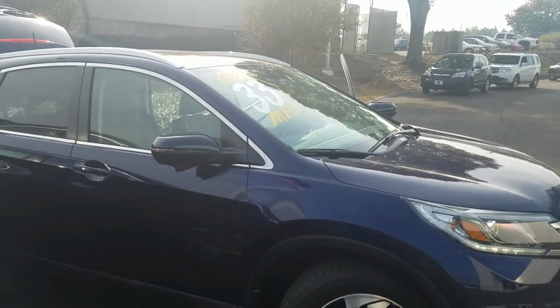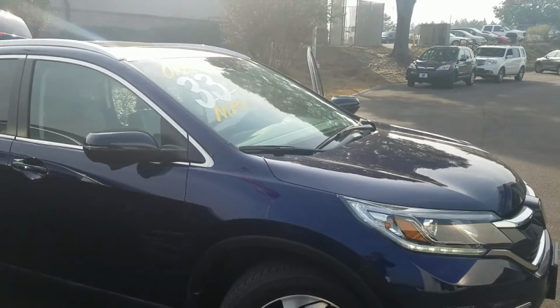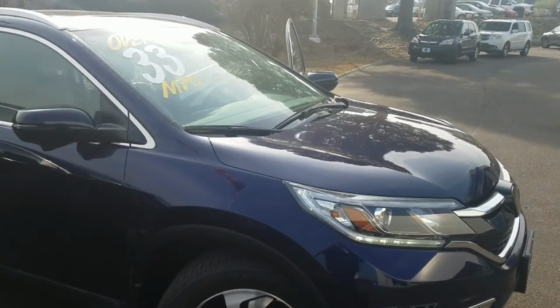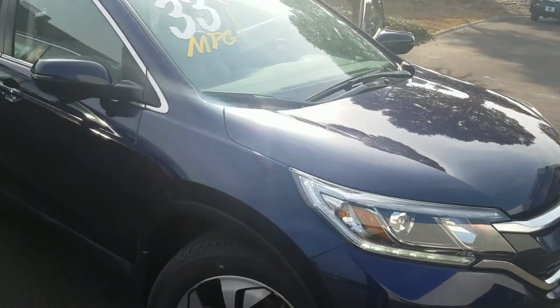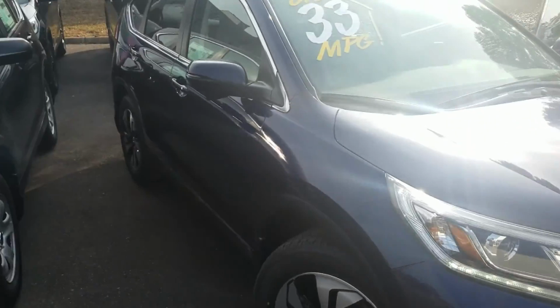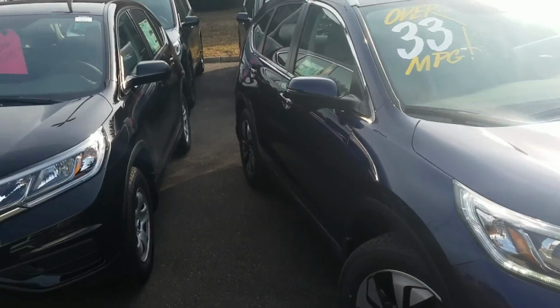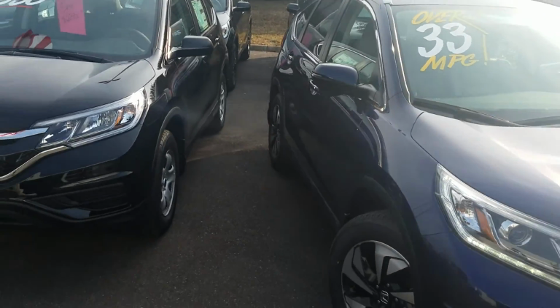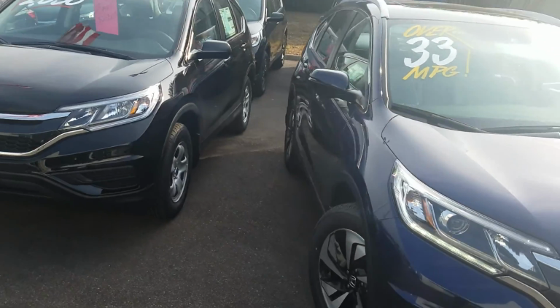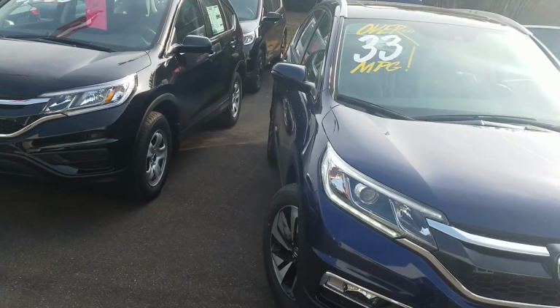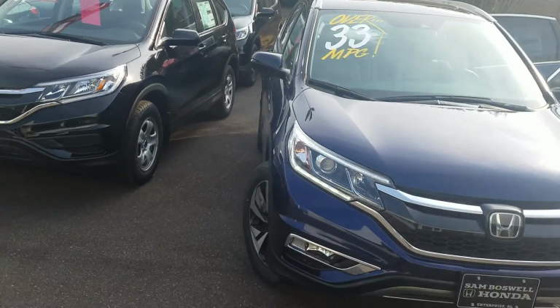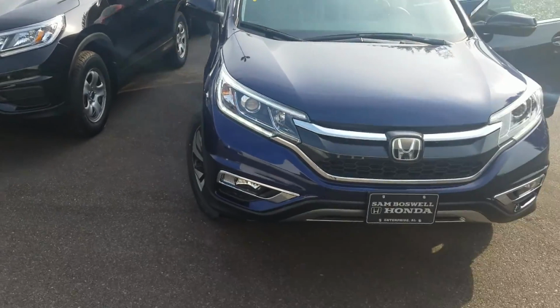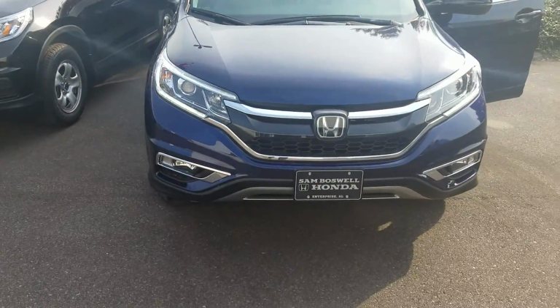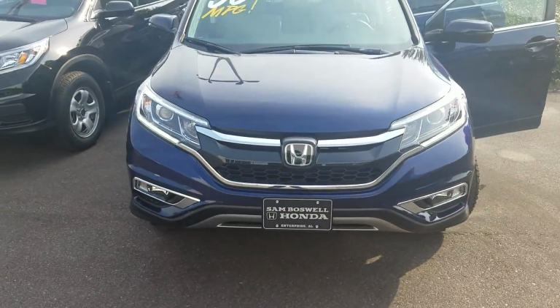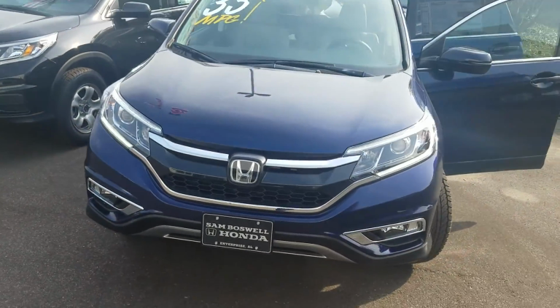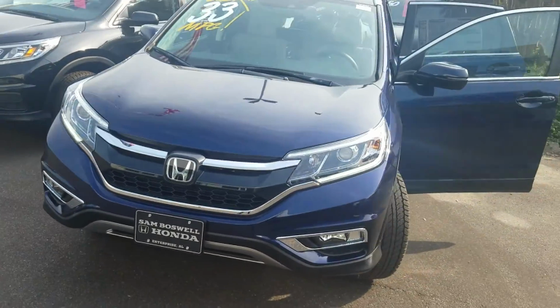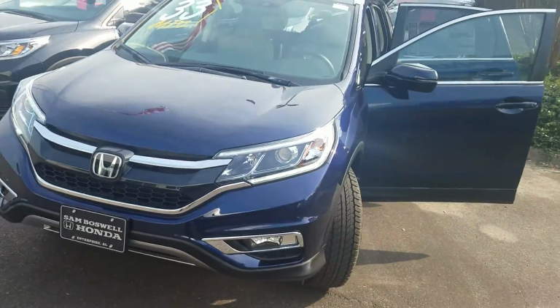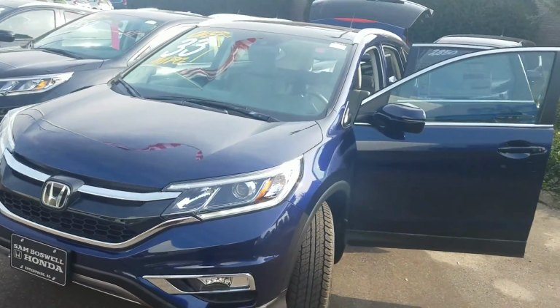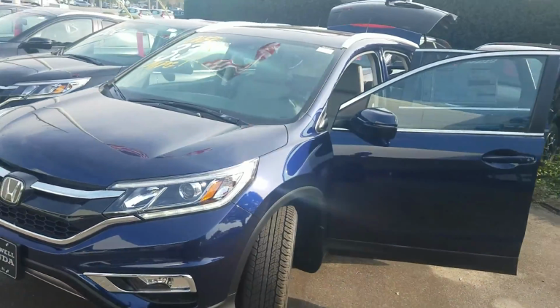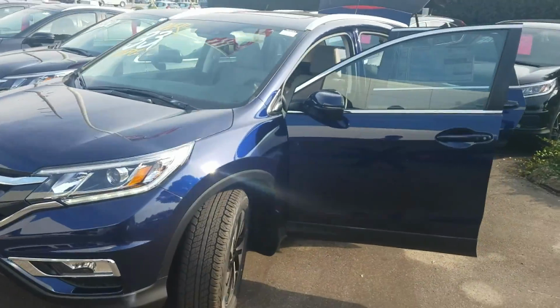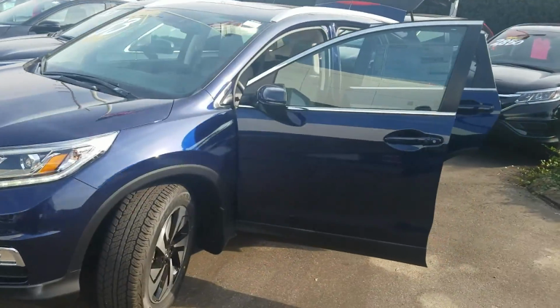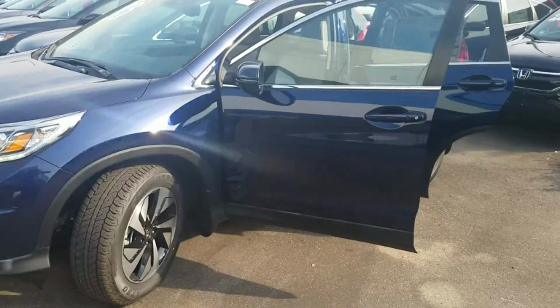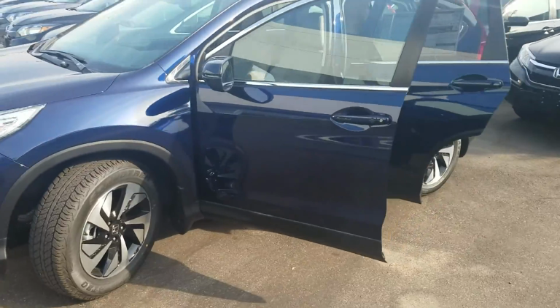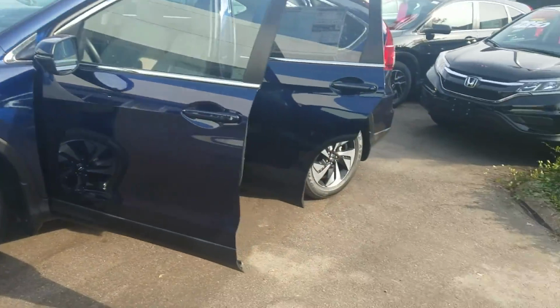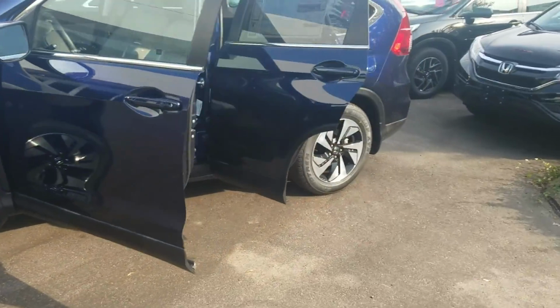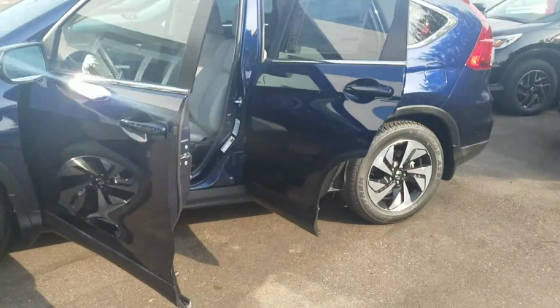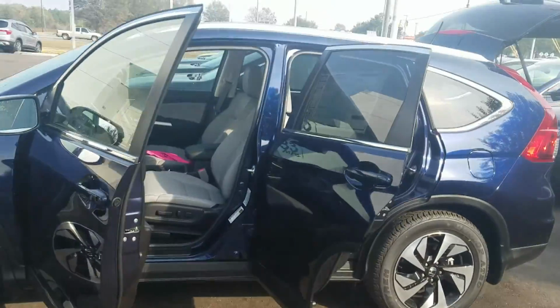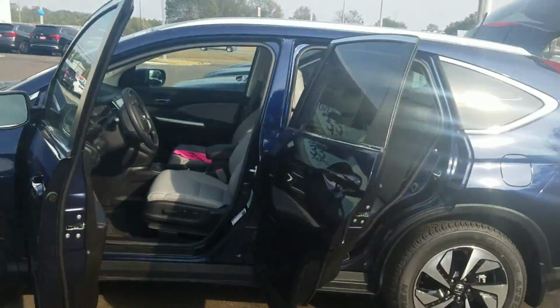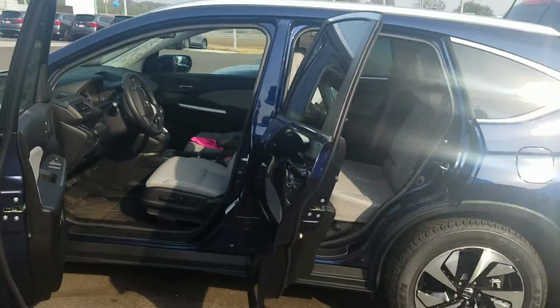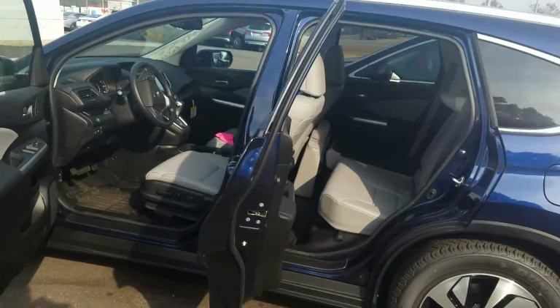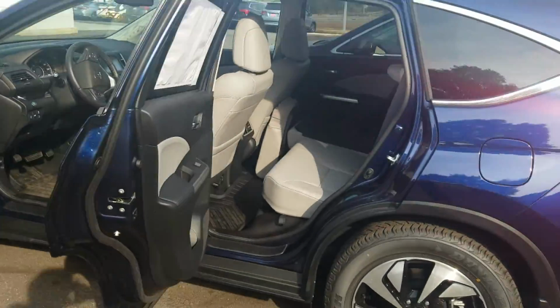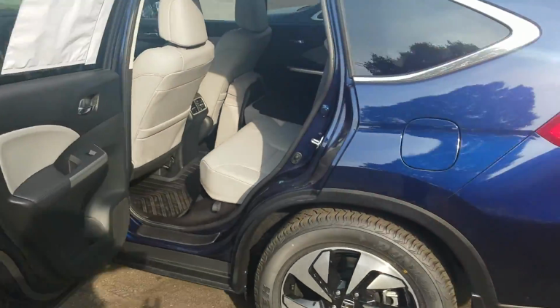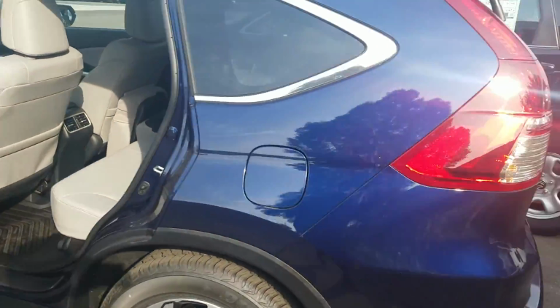You also get free tire rotations and car washes for as long as you own the vehicle. Now I know that you live in the Destin area, so that's not going to really help you too much, but if you are ever in the area you can always stop by and get your free tire rotation and free car wash.